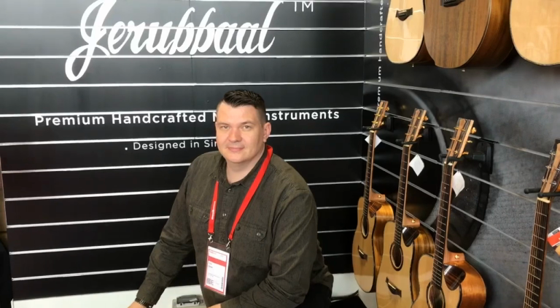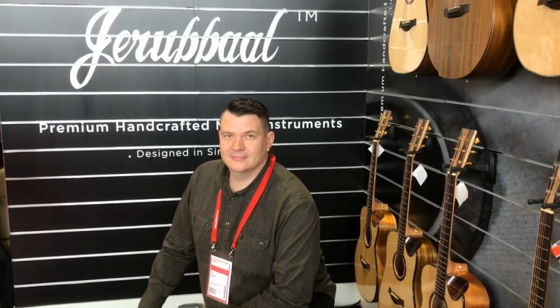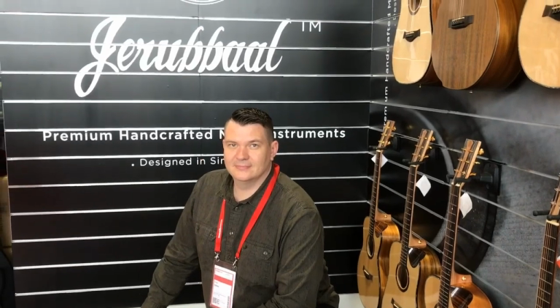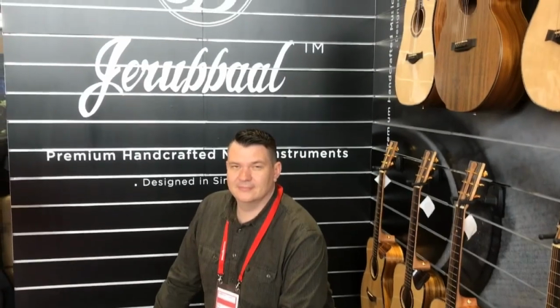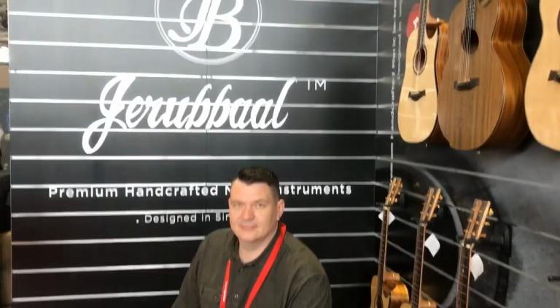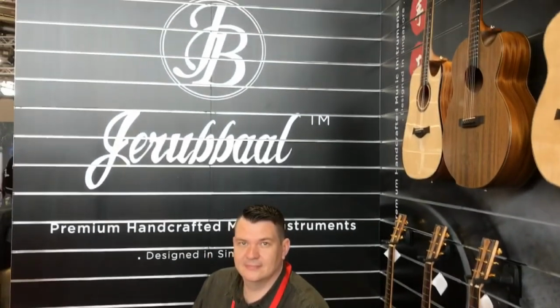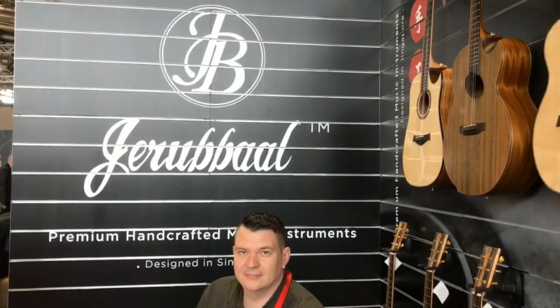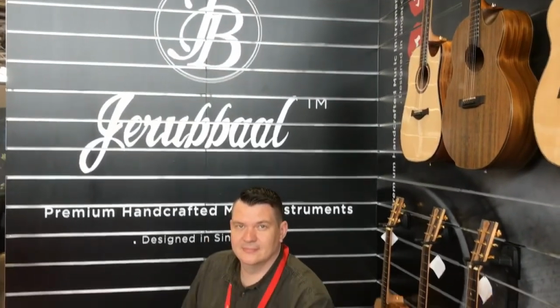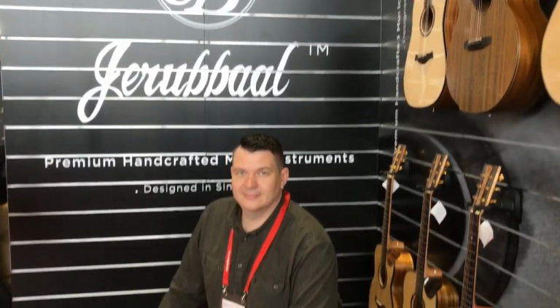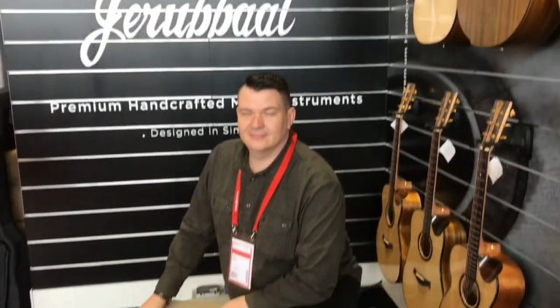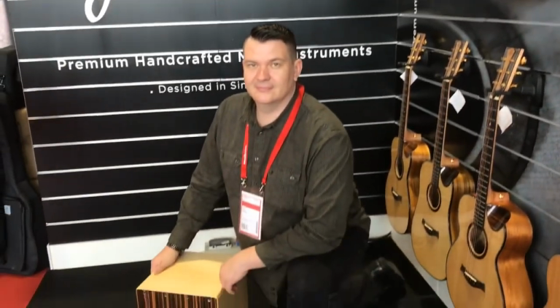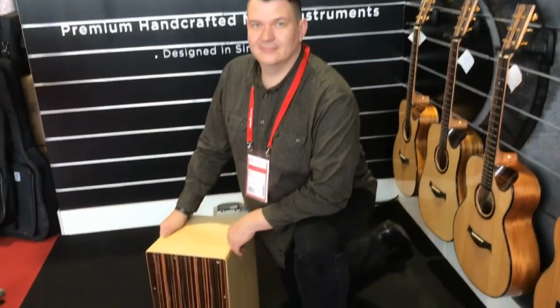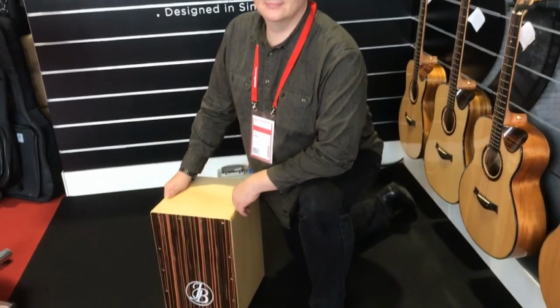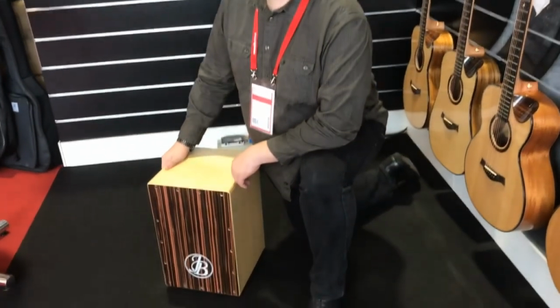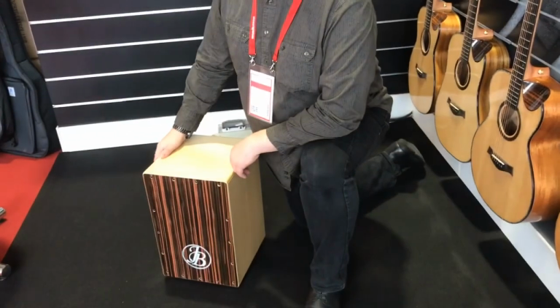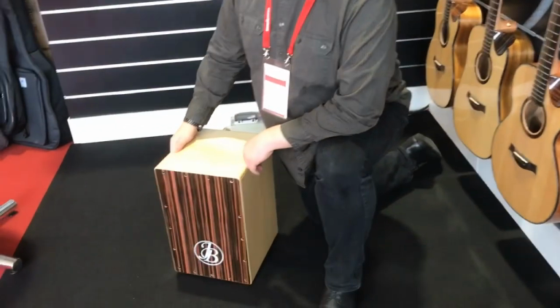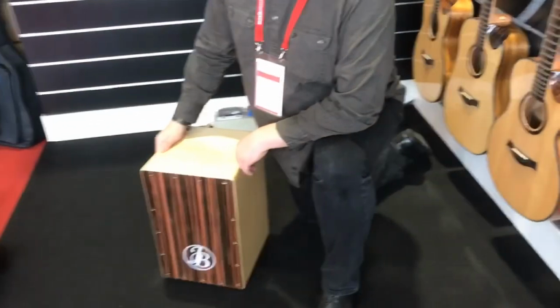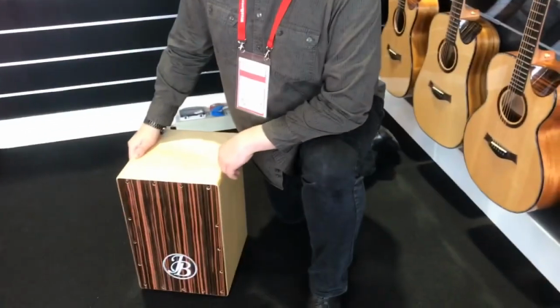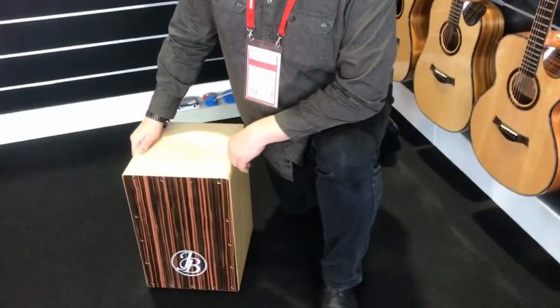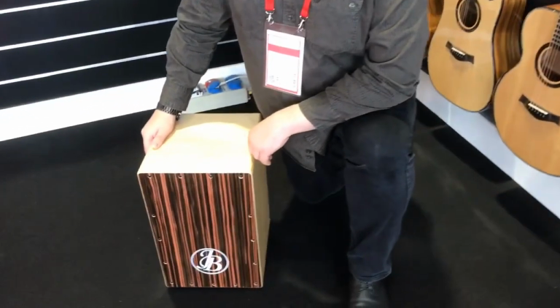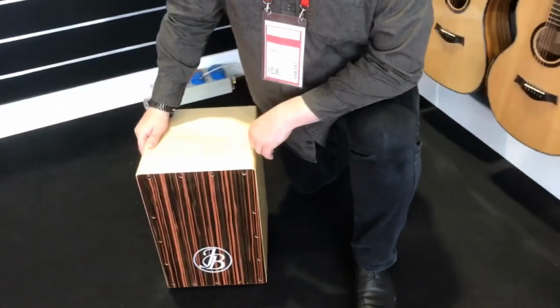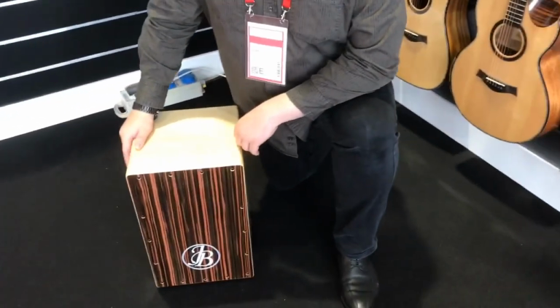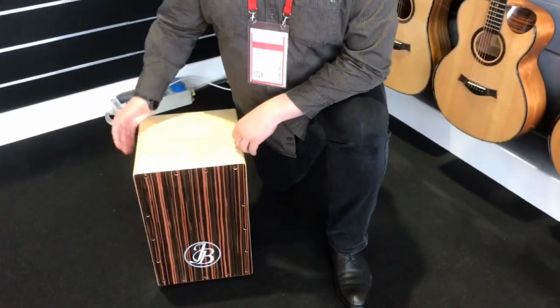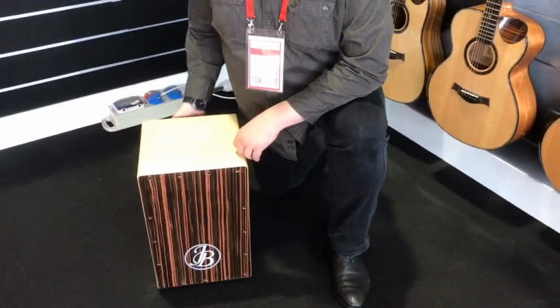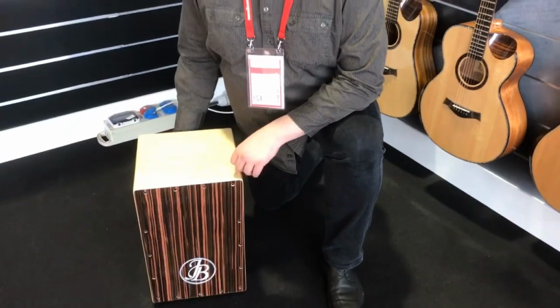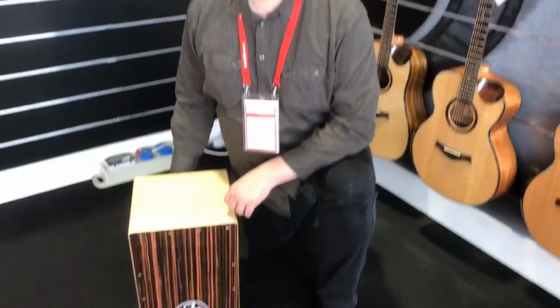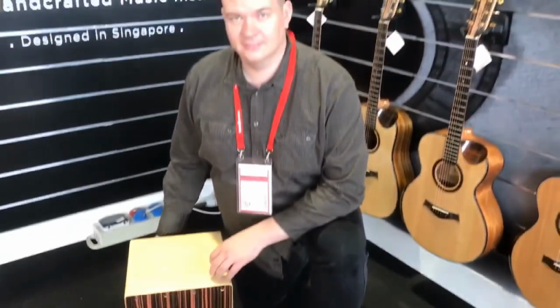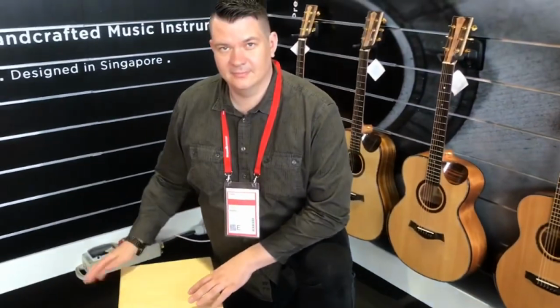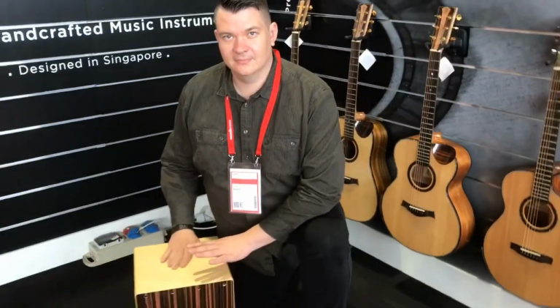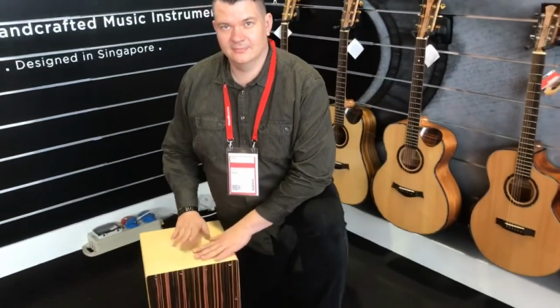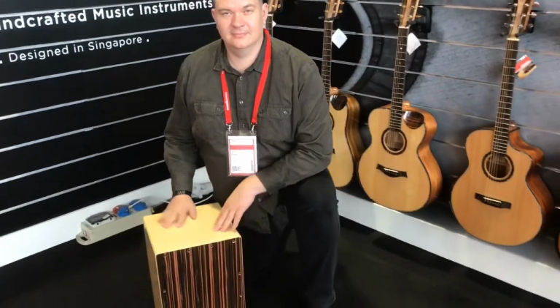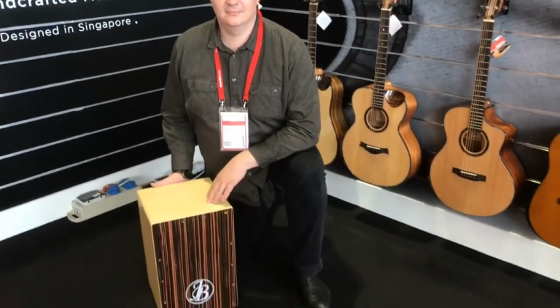Alright guys, let's see how fast Vitaly can disassemble this C2, this latest C2 collapsible cajon. On your mark, get set, go!